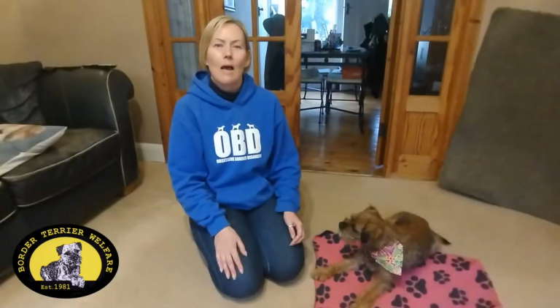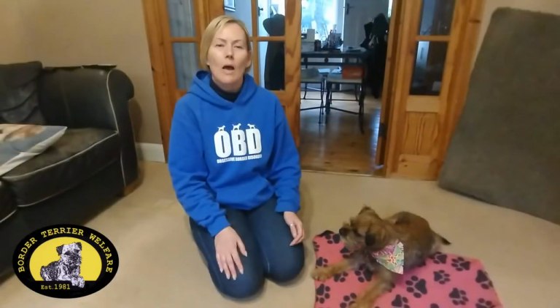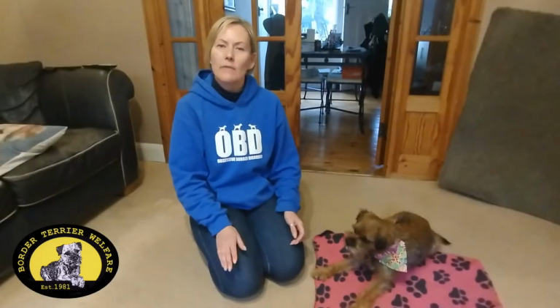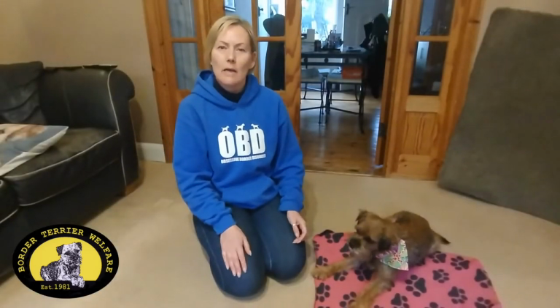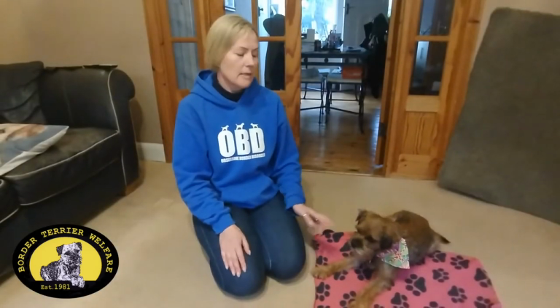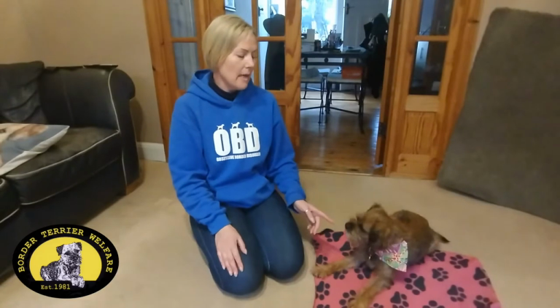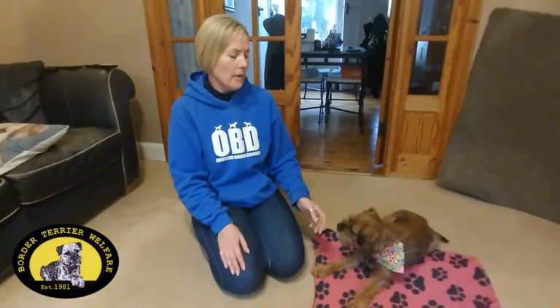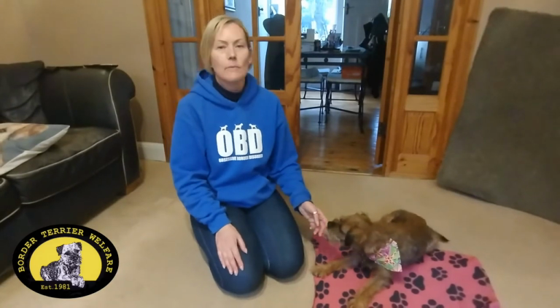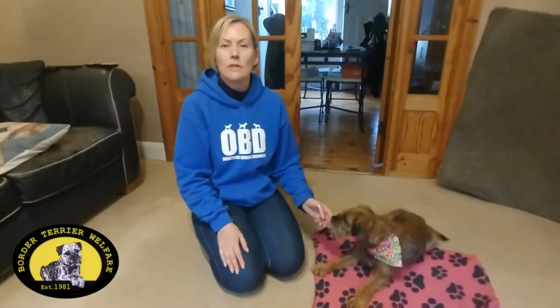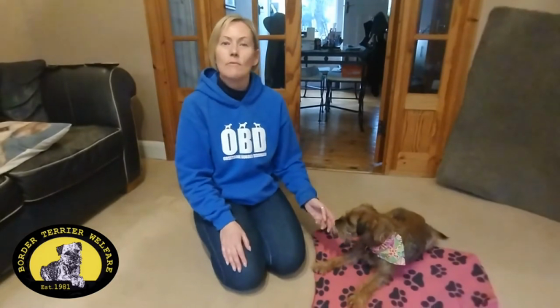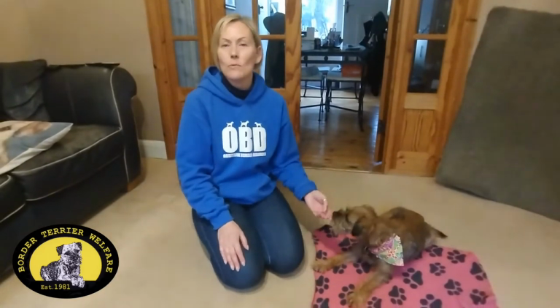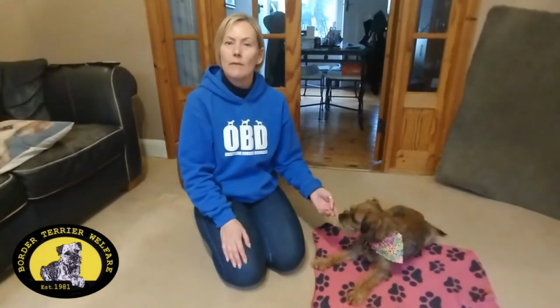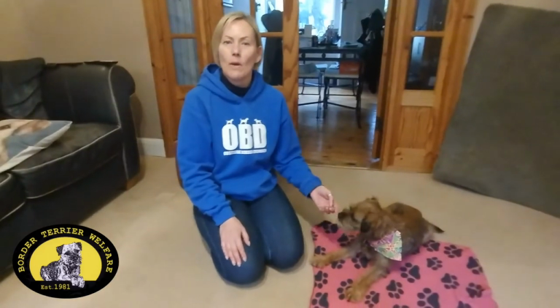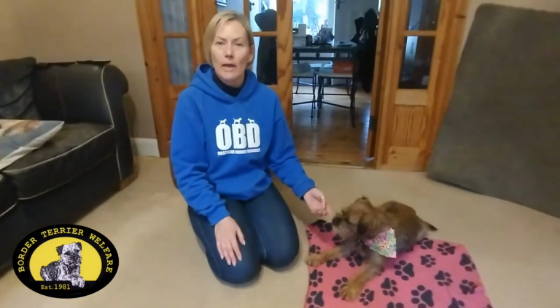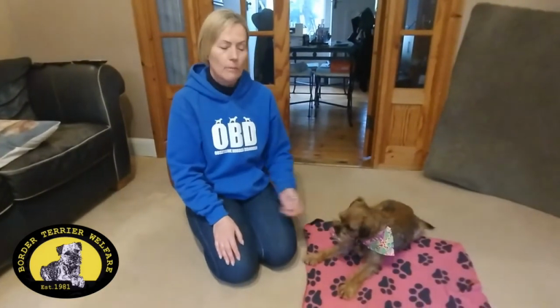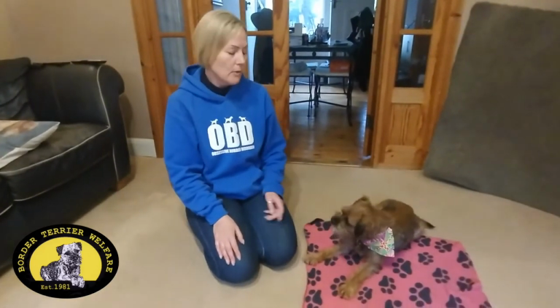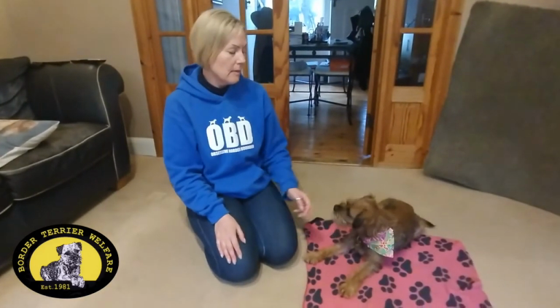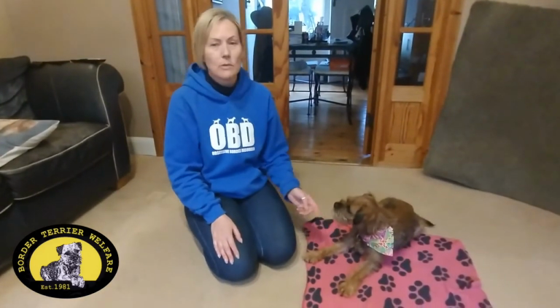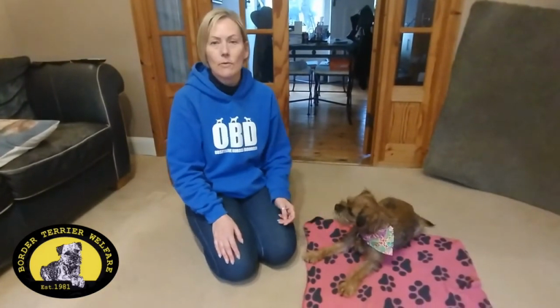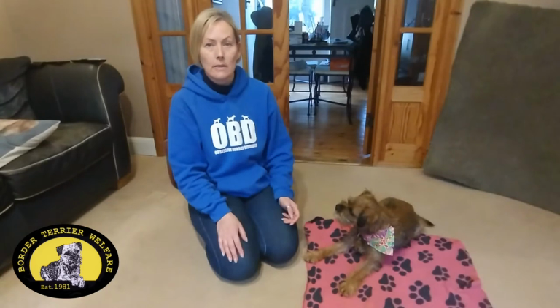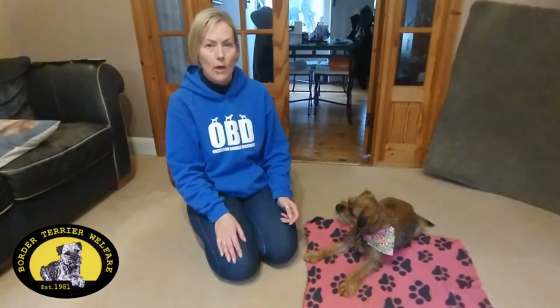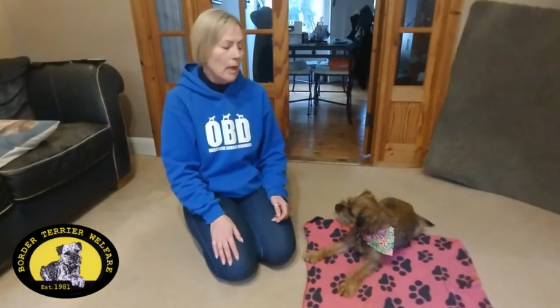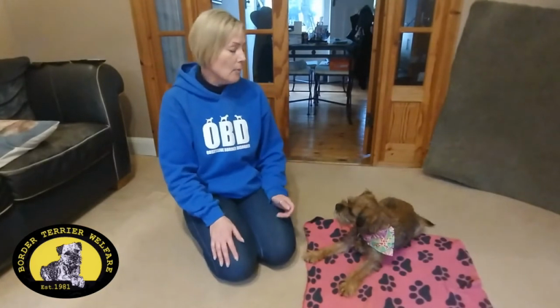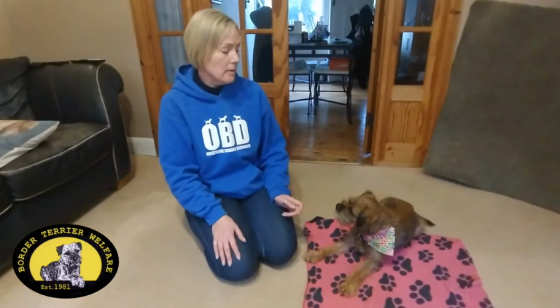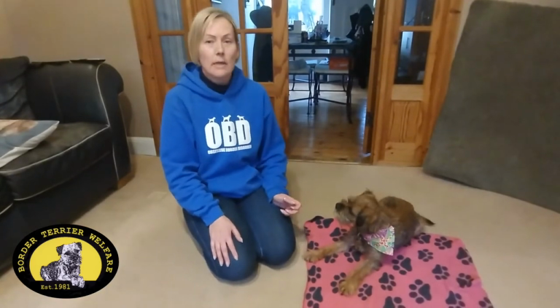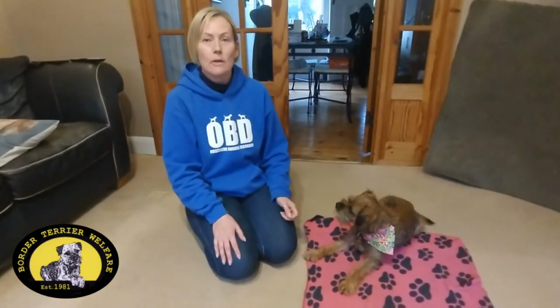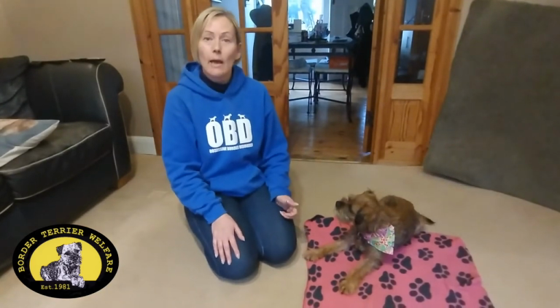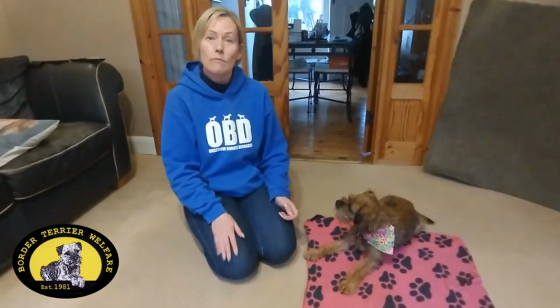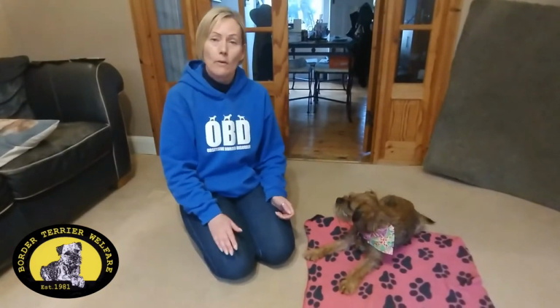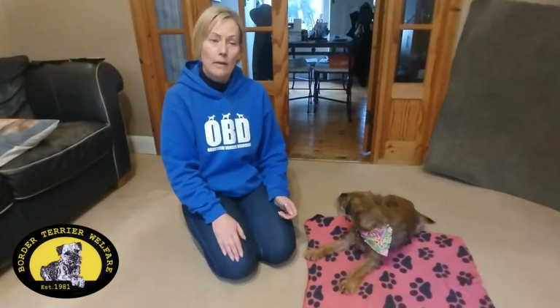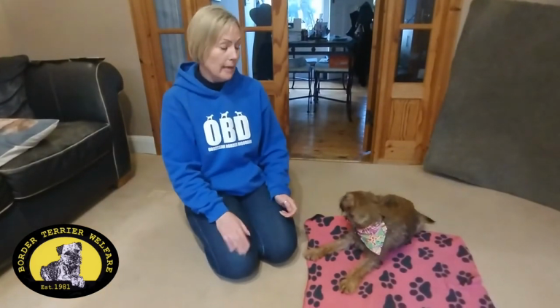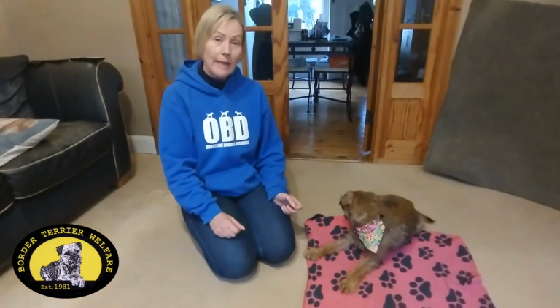Hi, I'm Vanessa and this is Leo. He was originally from Boulder Terrier Welfare. We adopted him approximately four years ago and we're going to teach you how to roll over in a blanket.